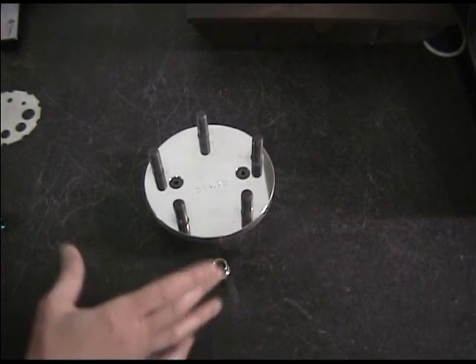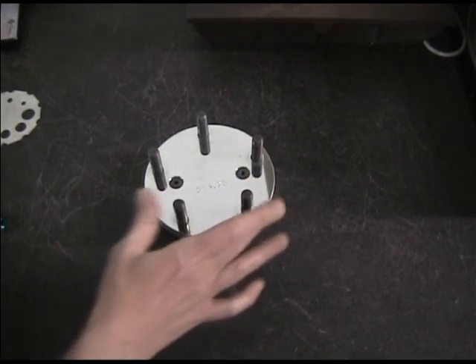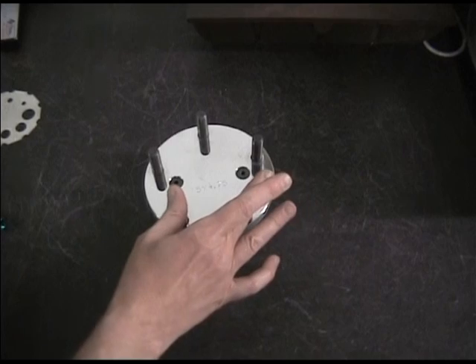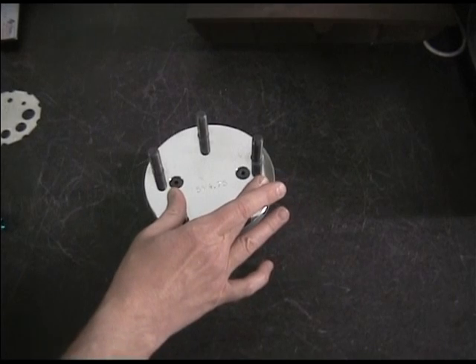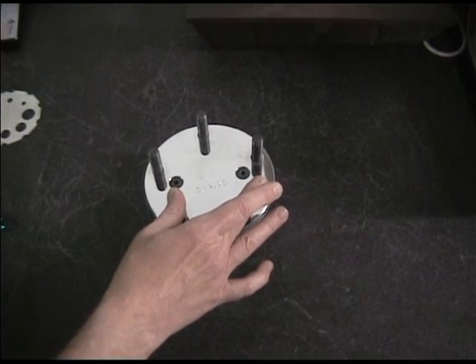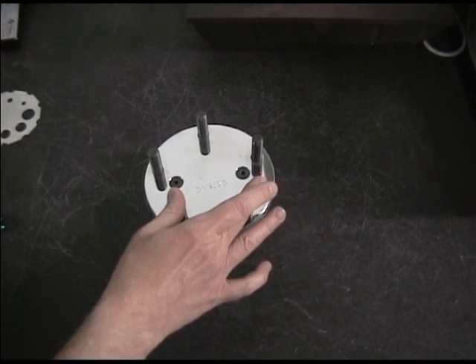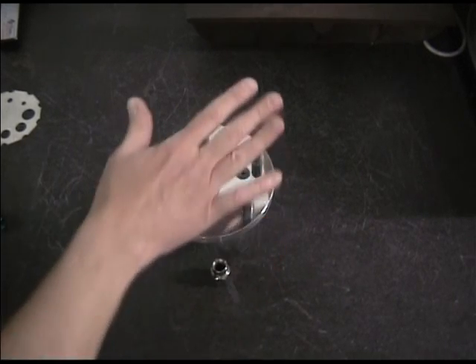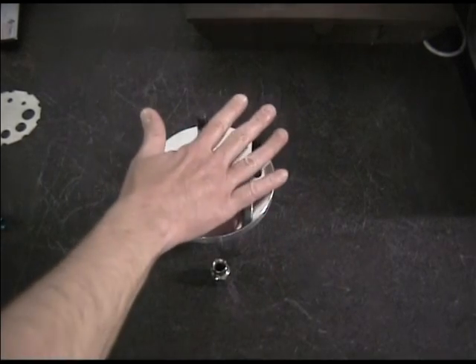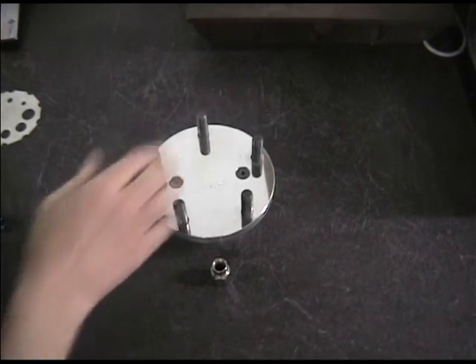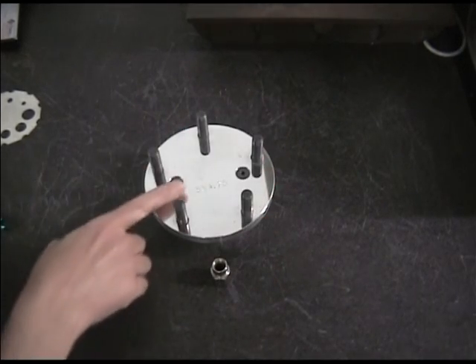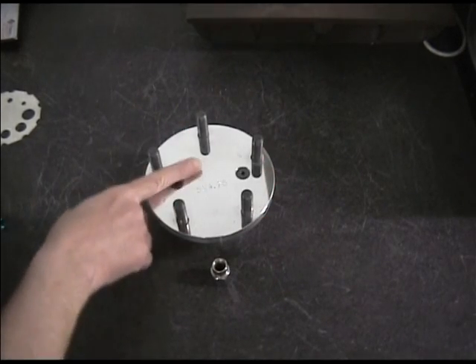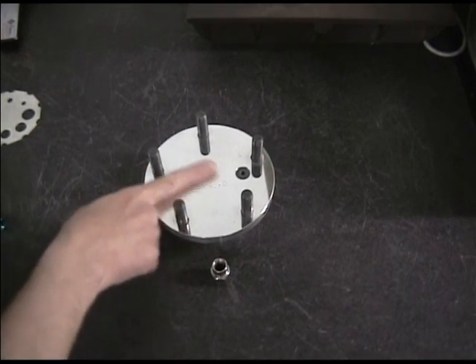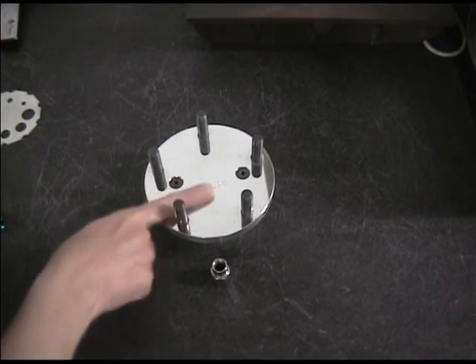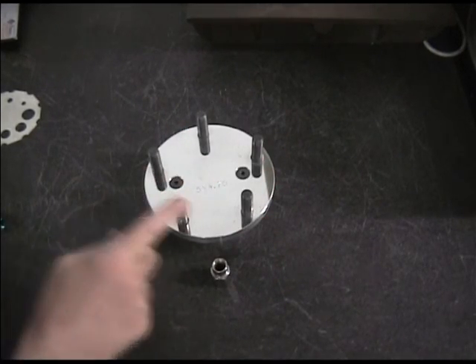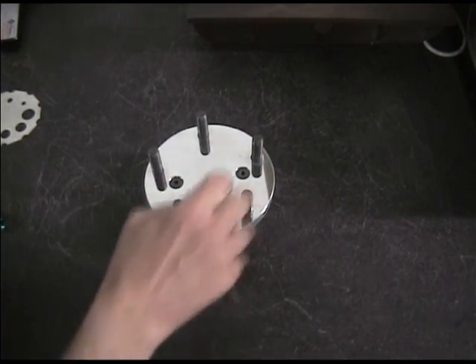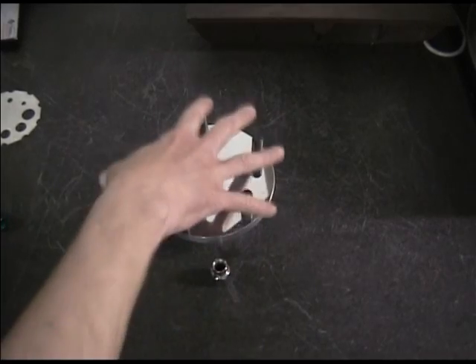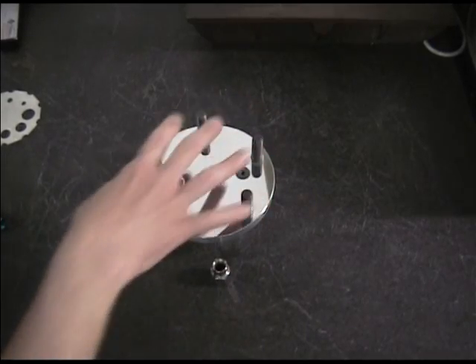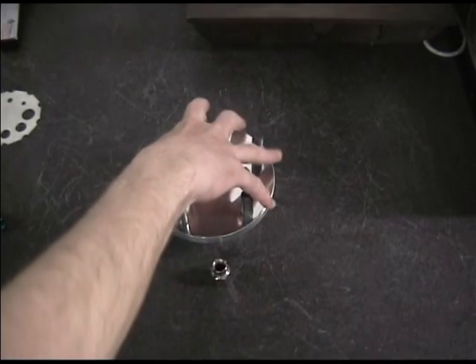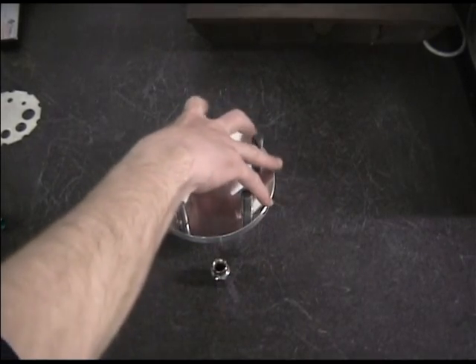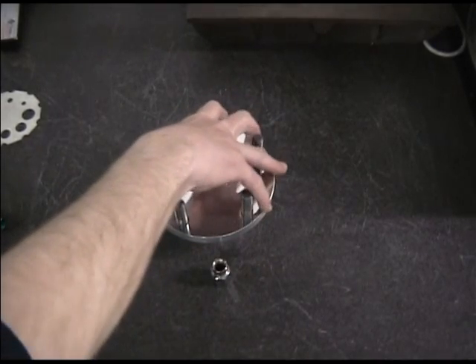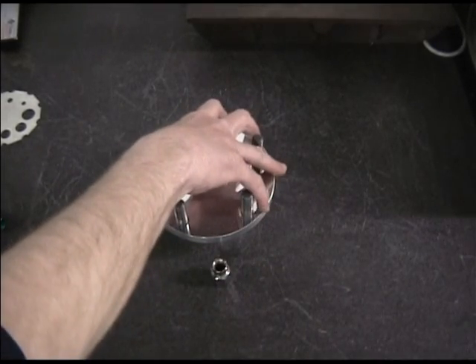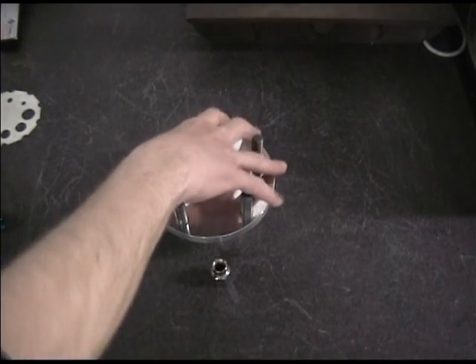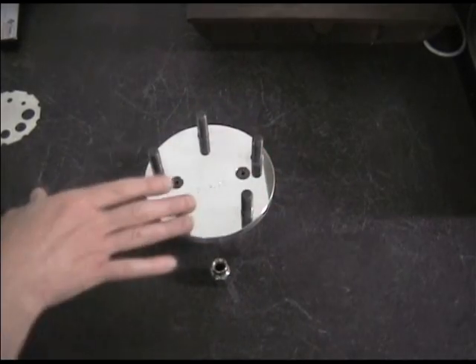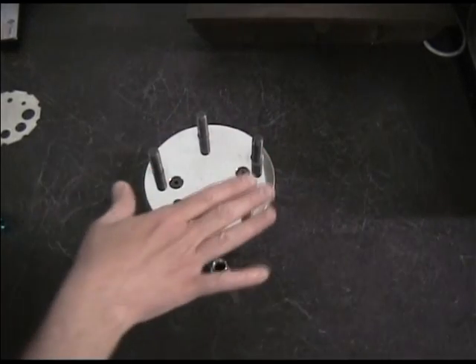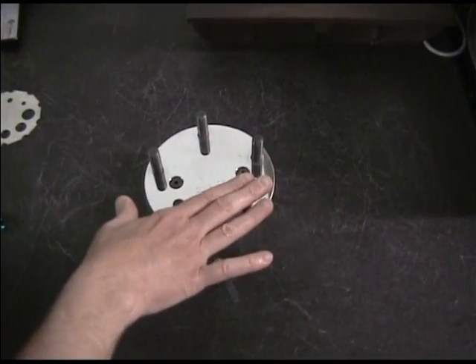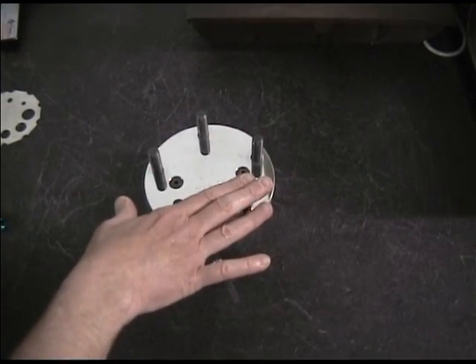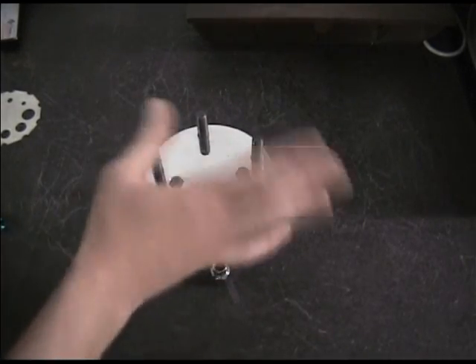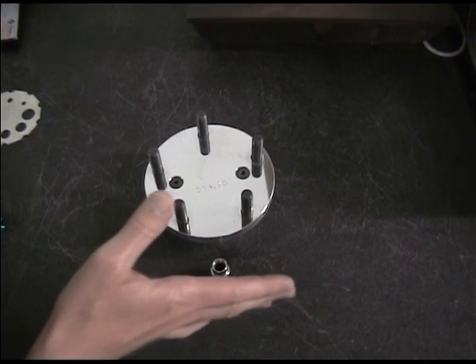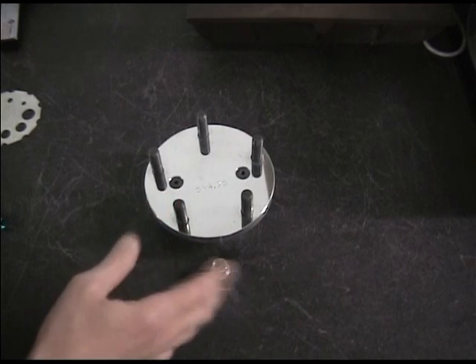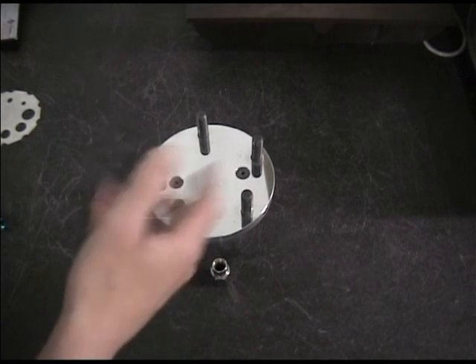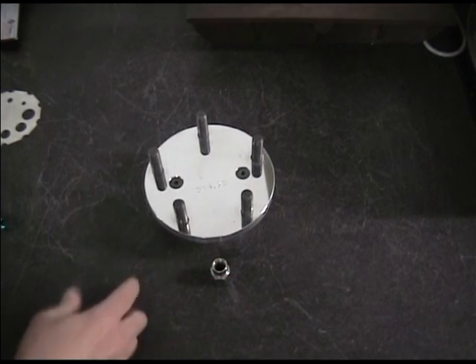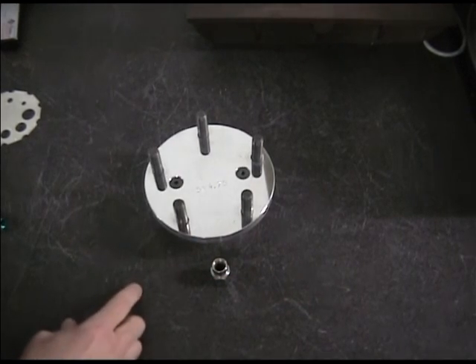So if the stud is properly torqued and we don't exceed the capacity of the stud clamping force to lock these two pieces together, then the stud doesn't take shear, we don't break any studs, and everything is just fine.